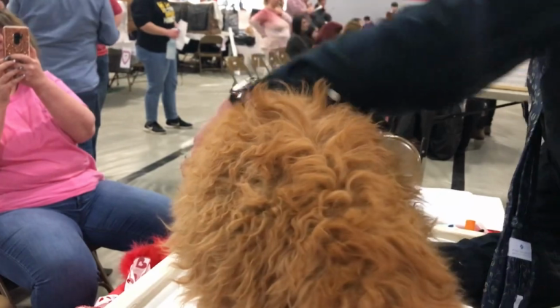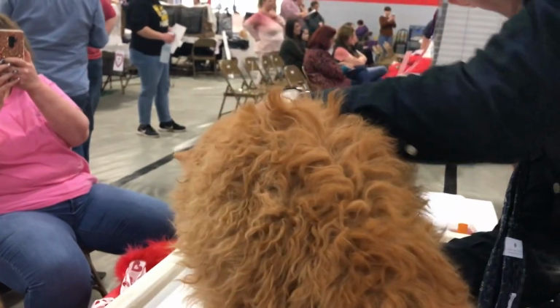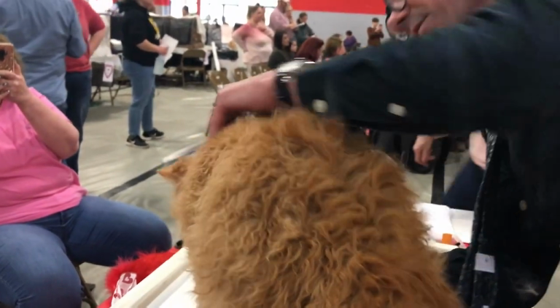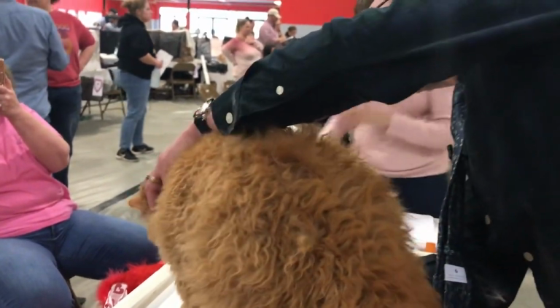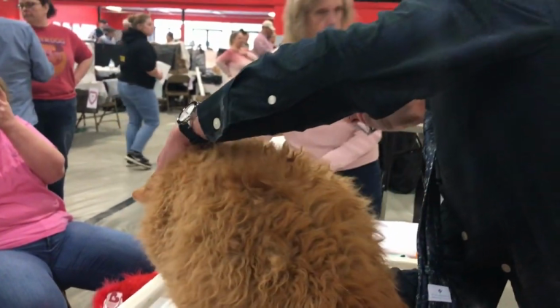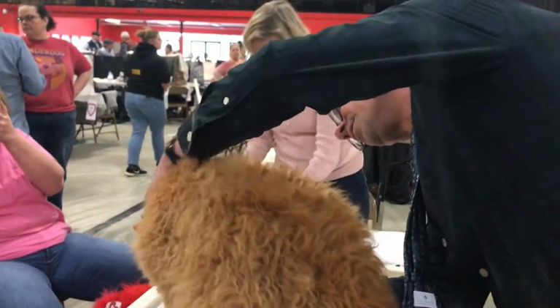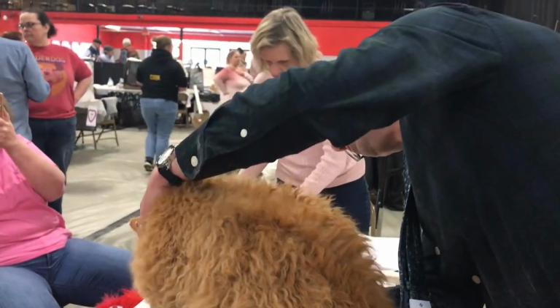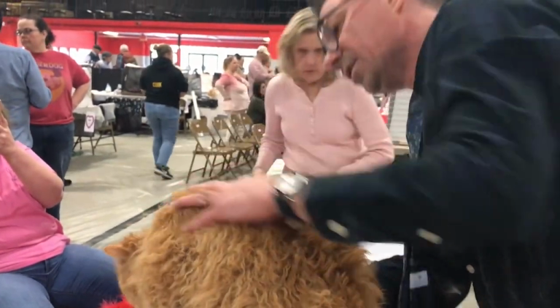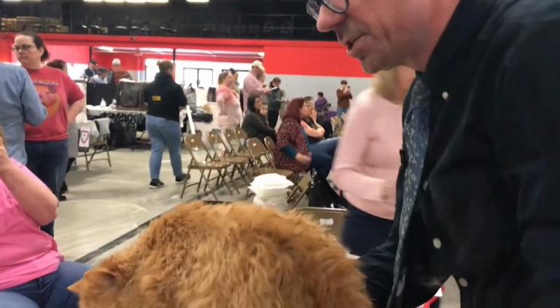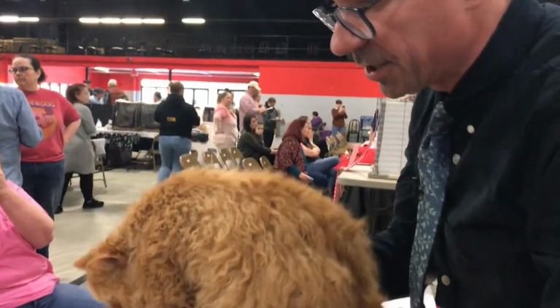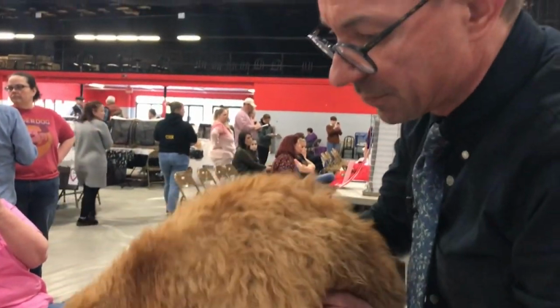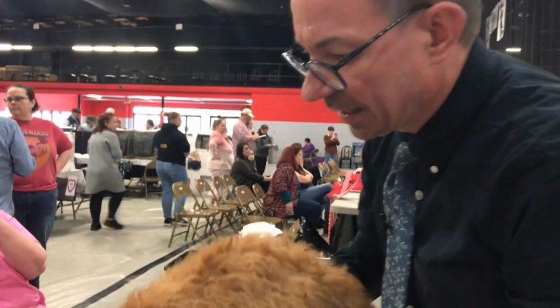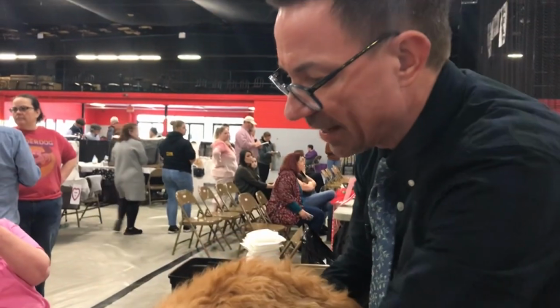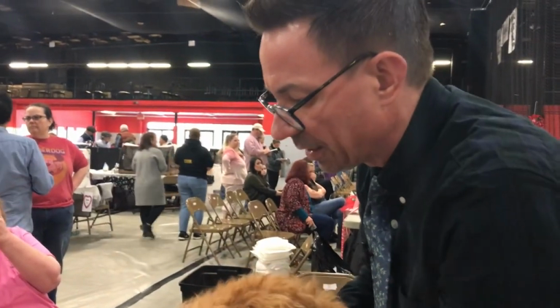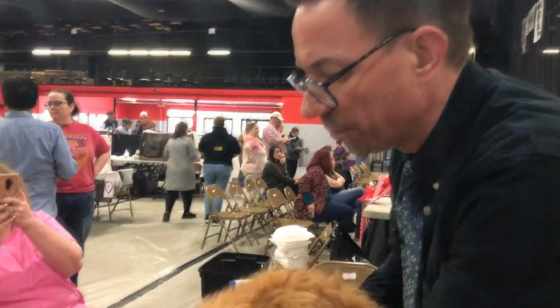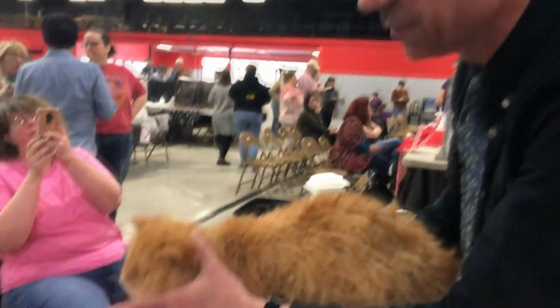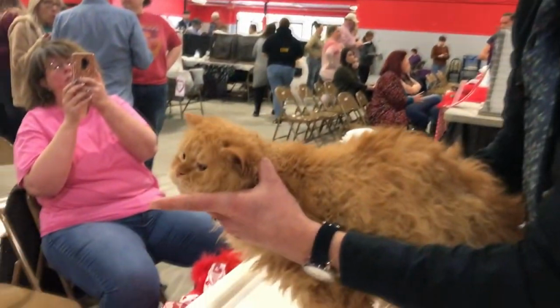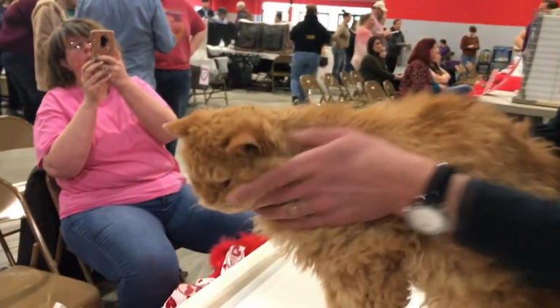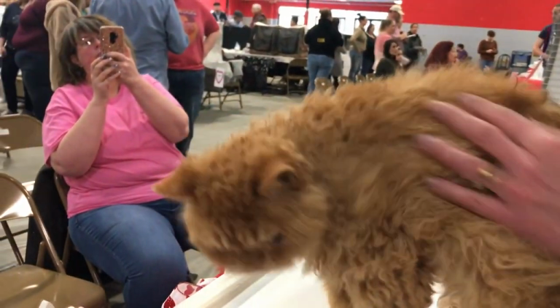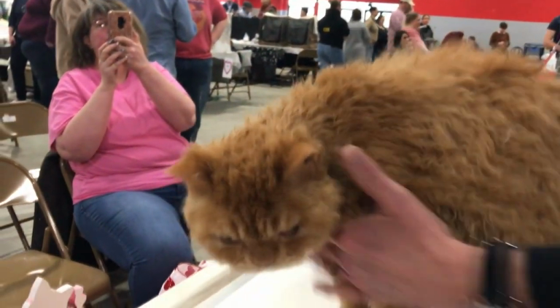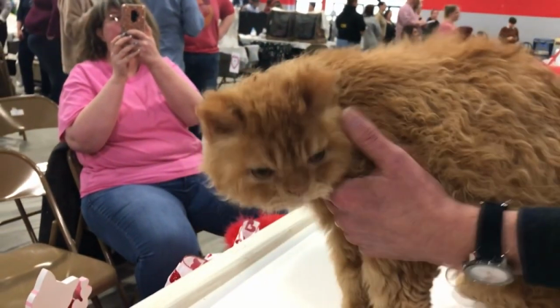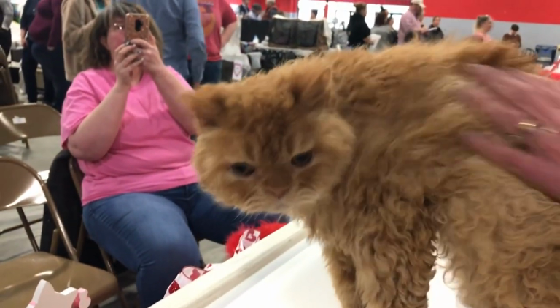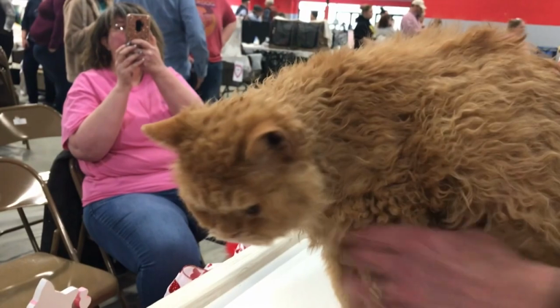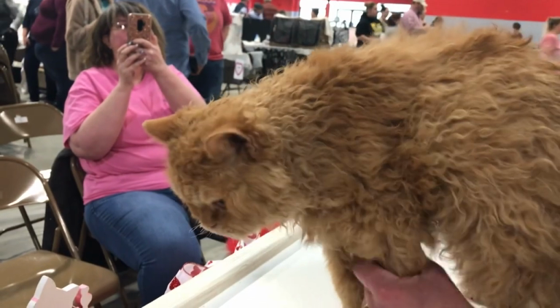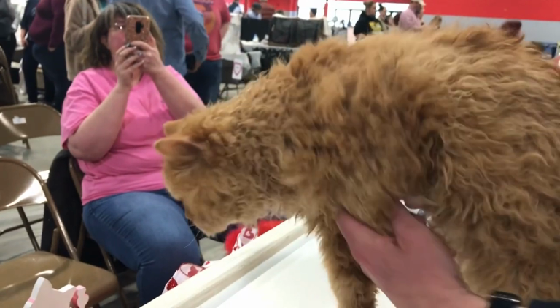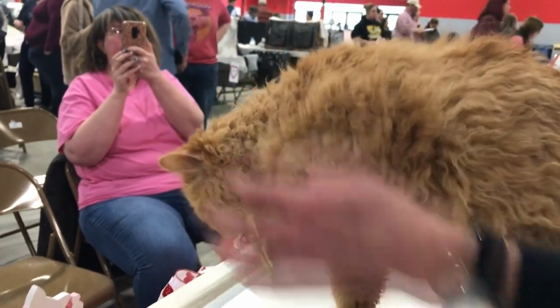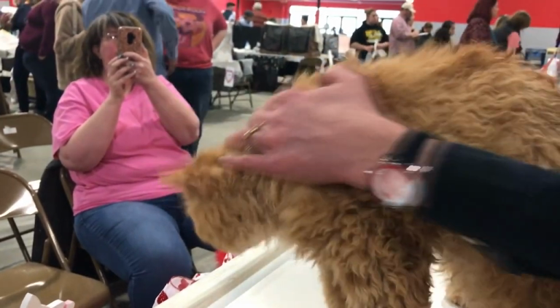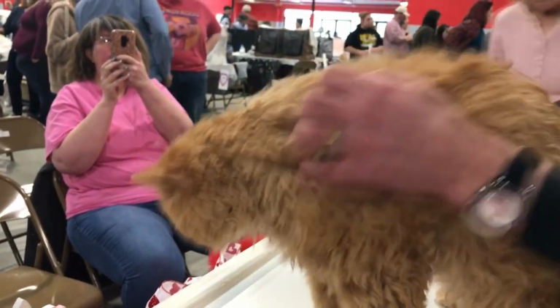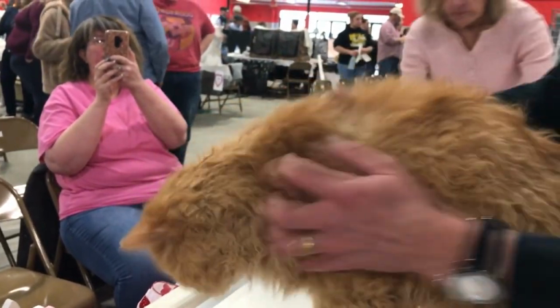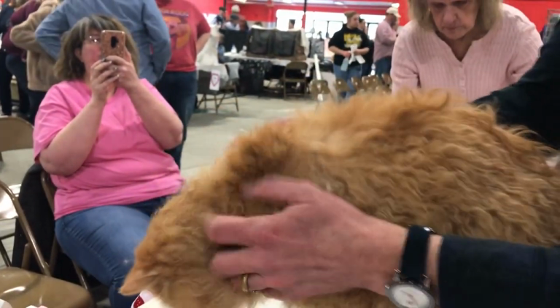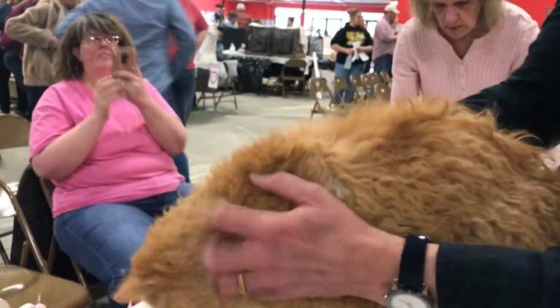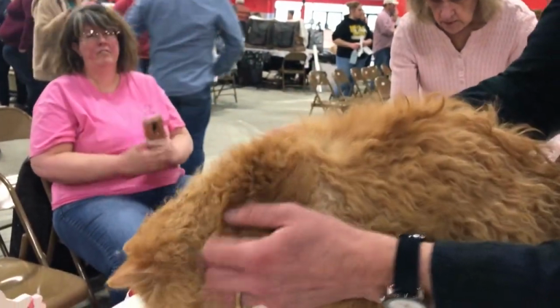This is a four-year, four-month-old boy. When judges judge cats, we're looking at a whole bunch of different things. Every breed of cat has a breed standard that breaks down every point of the cat down to a percentage of a hundred points.